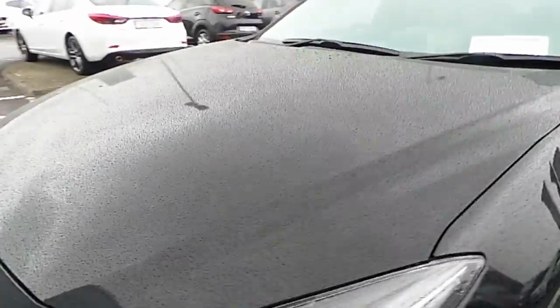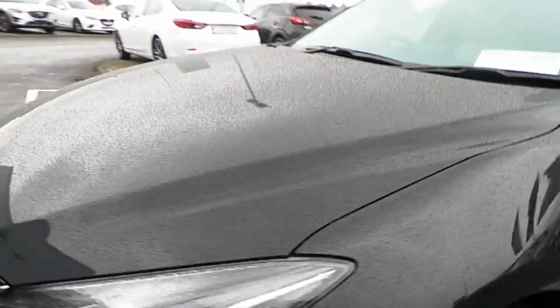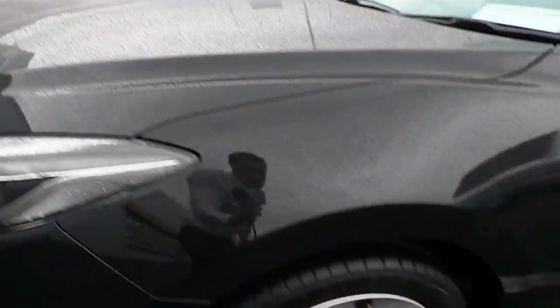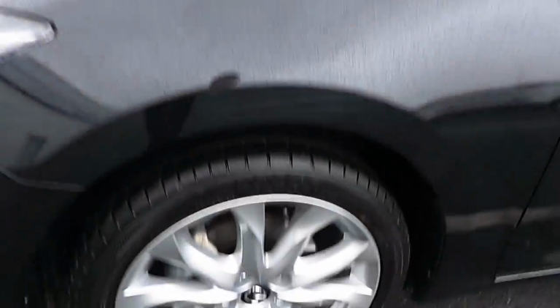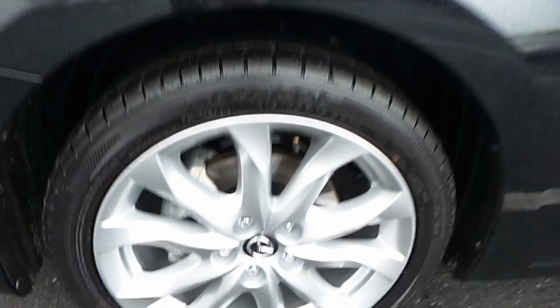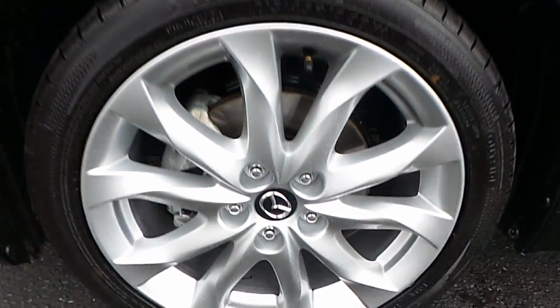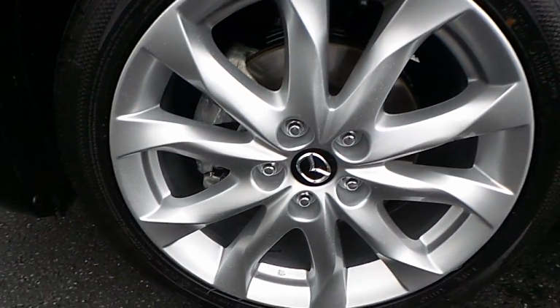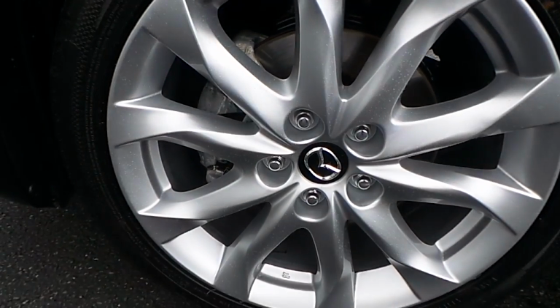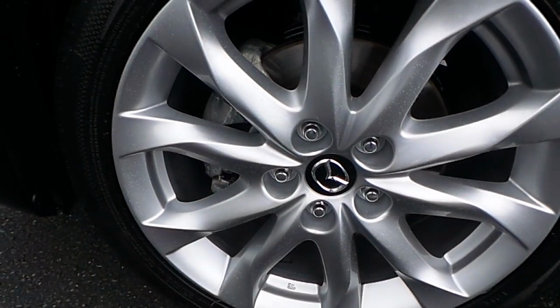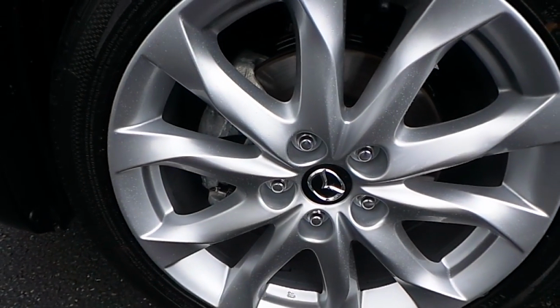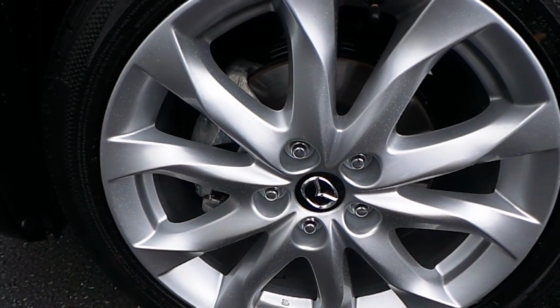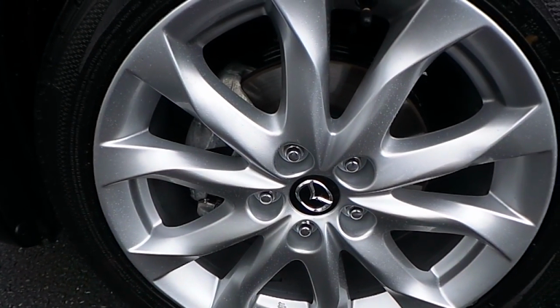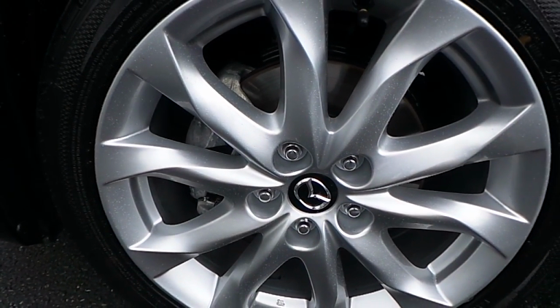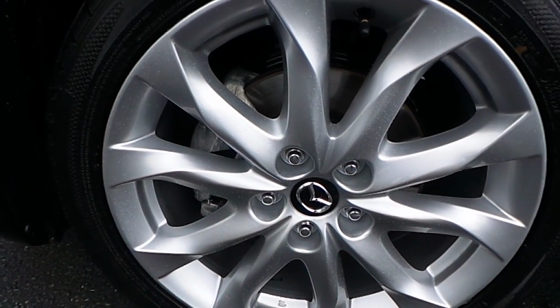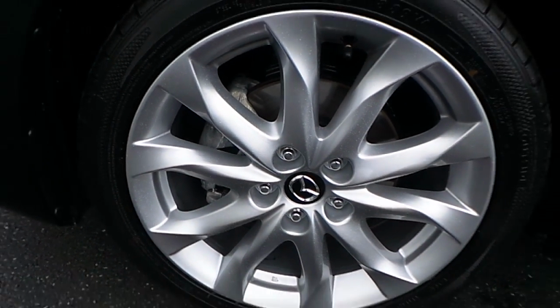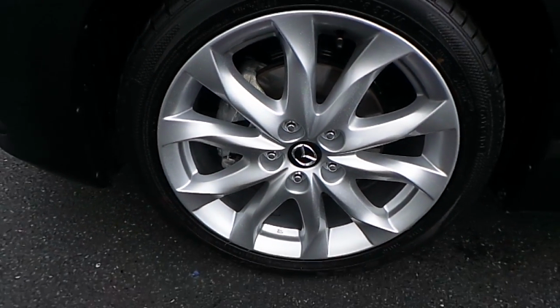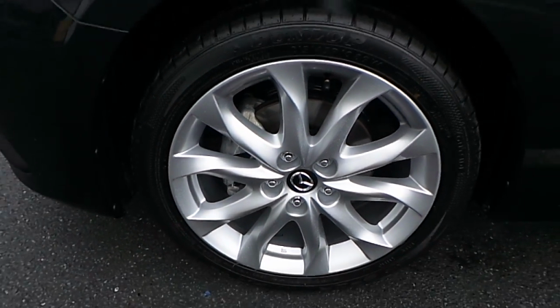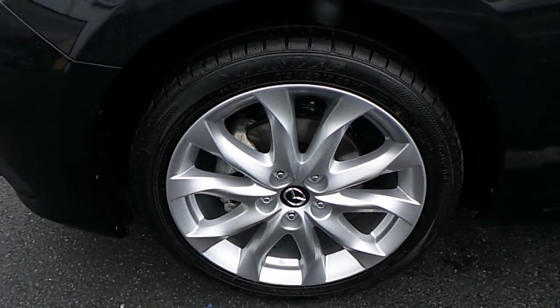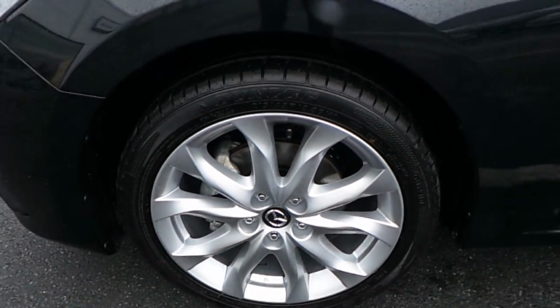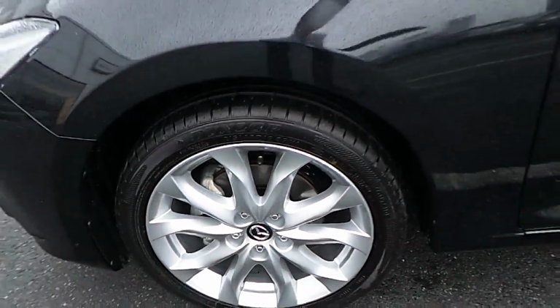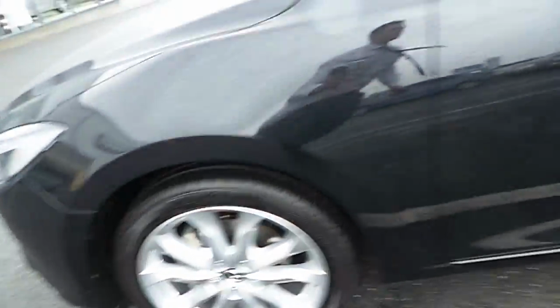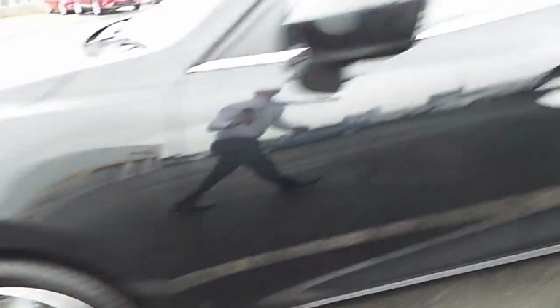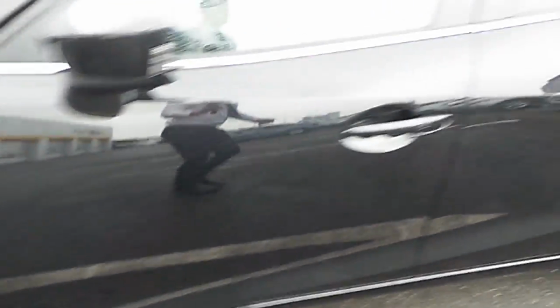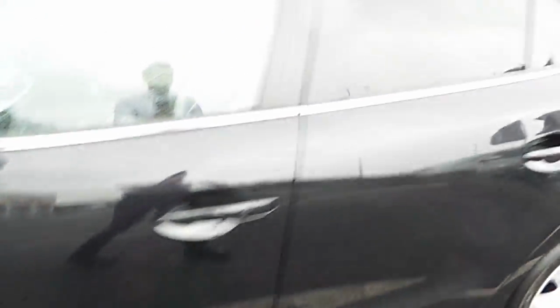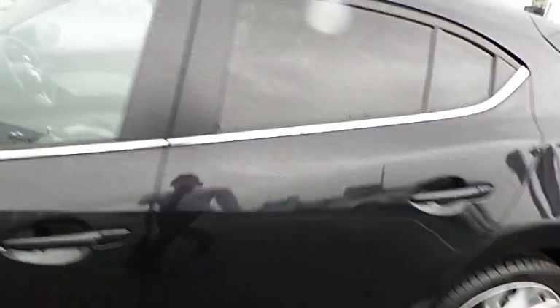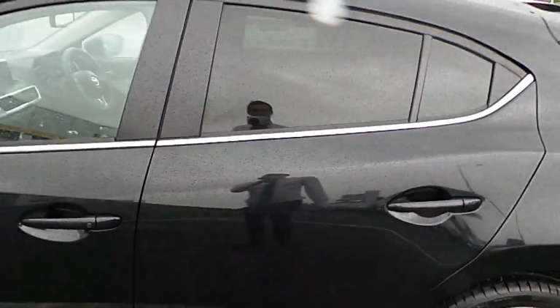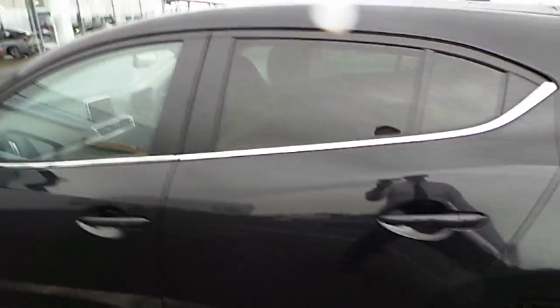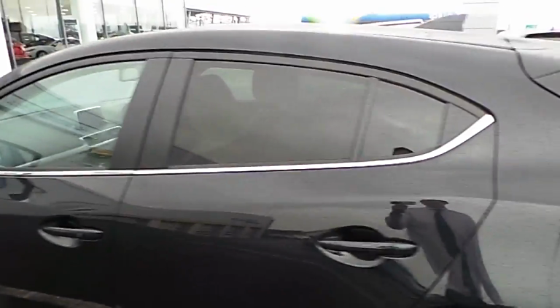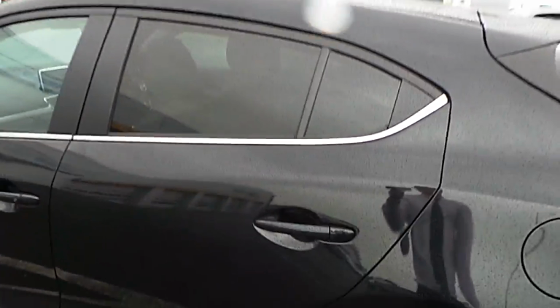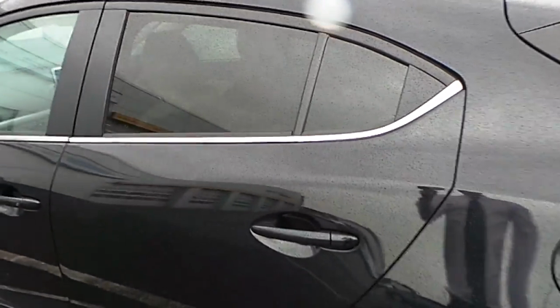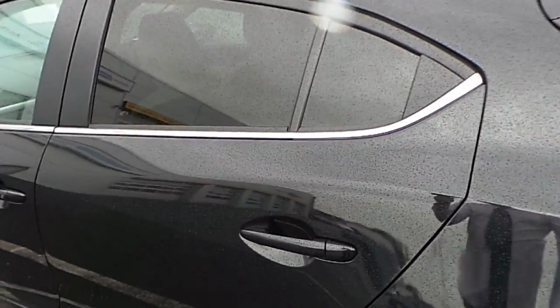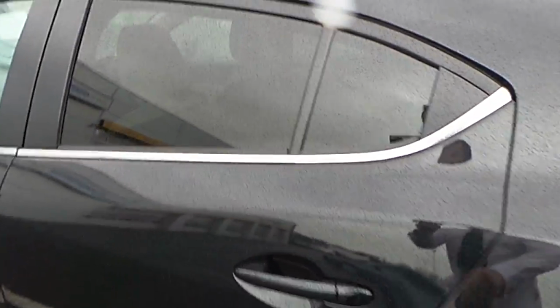Moving on to the side, we have Mazda original 18-inch multi-spoke alloy wheels. At the back, the car is also equipped with privacy glass.